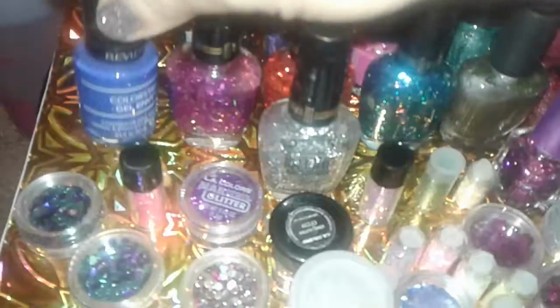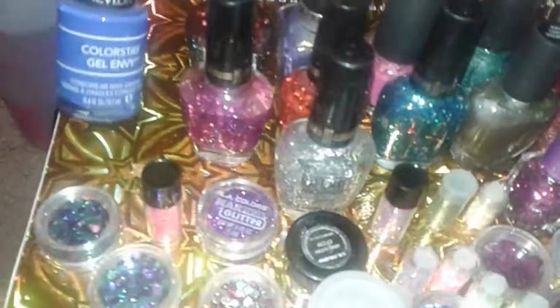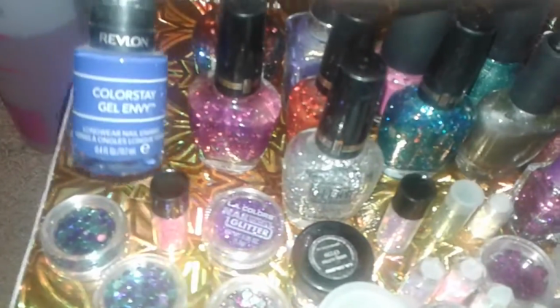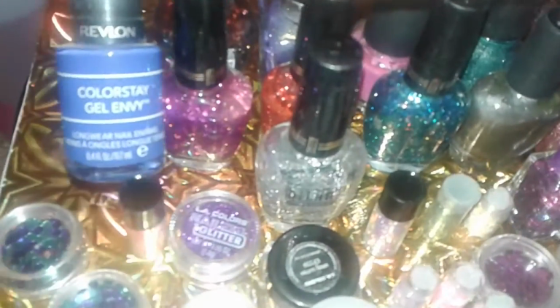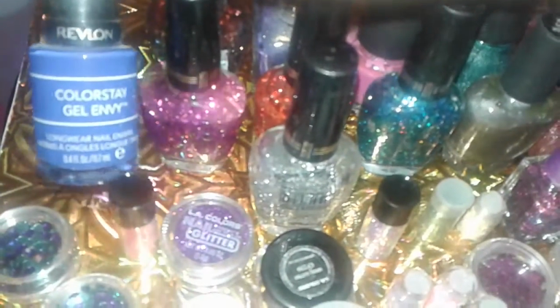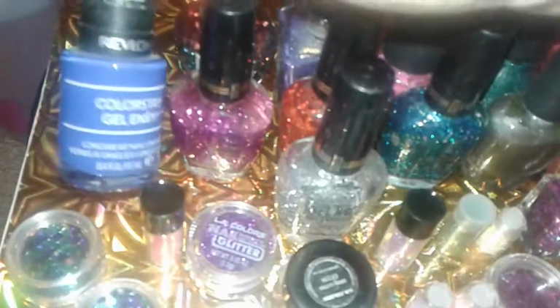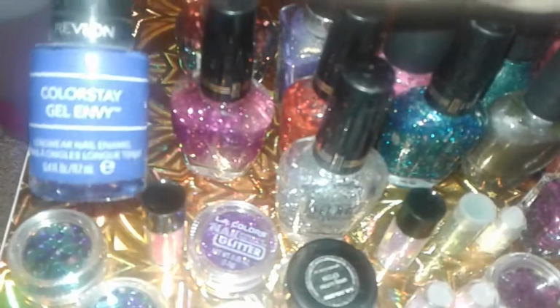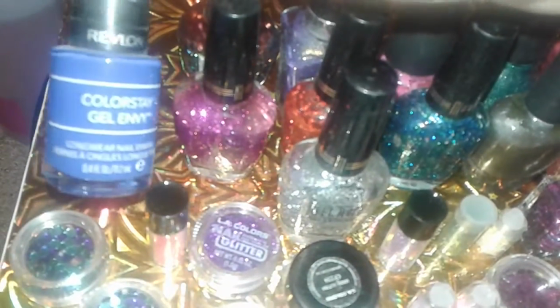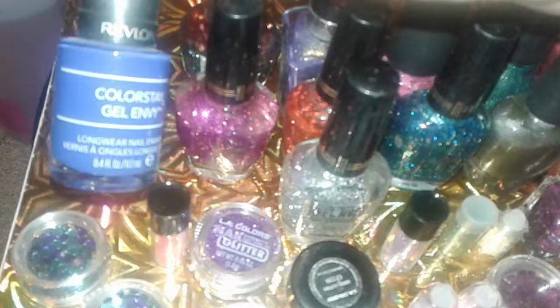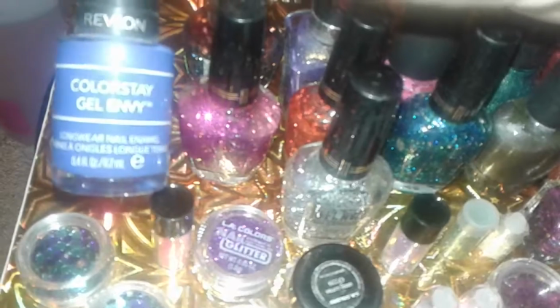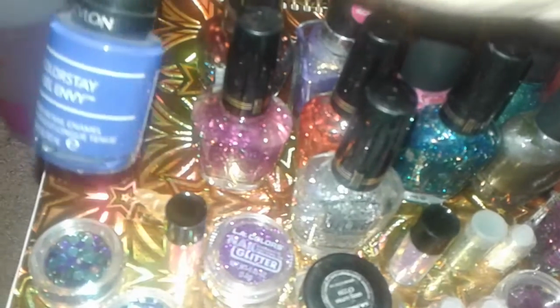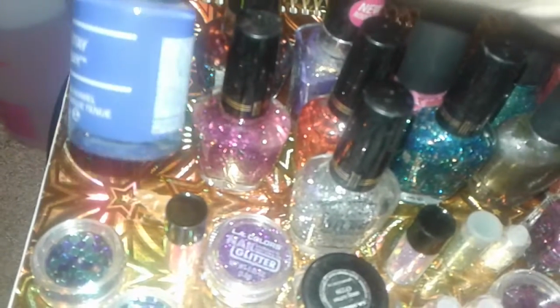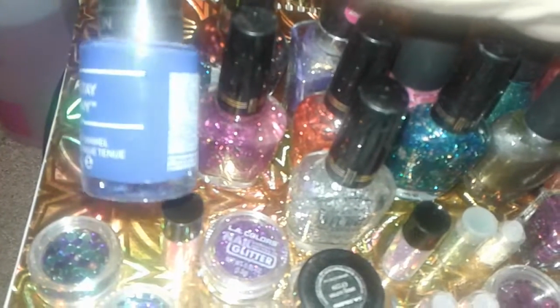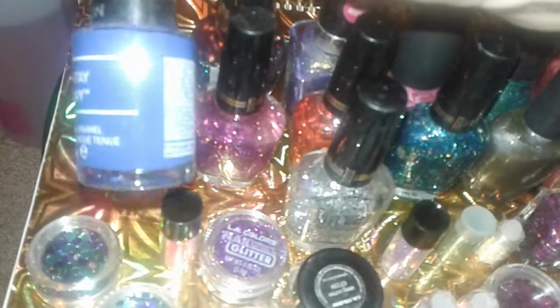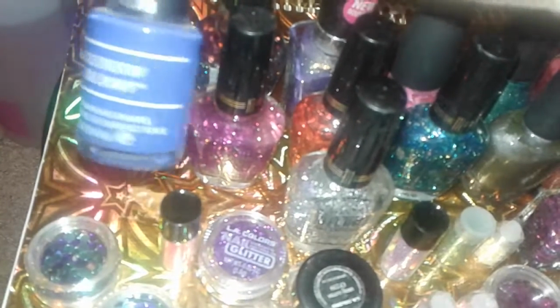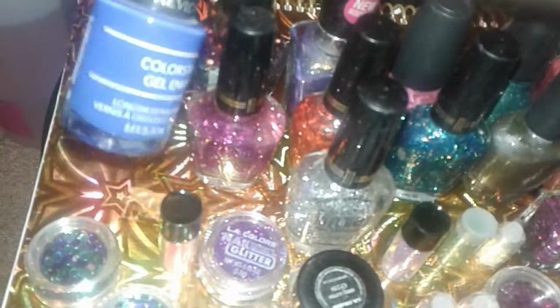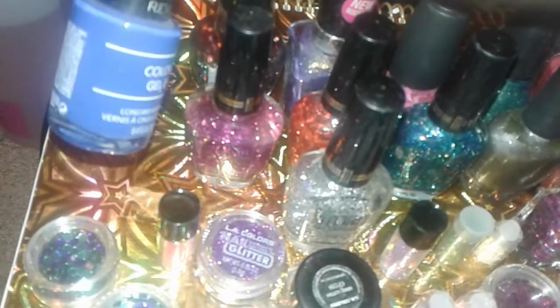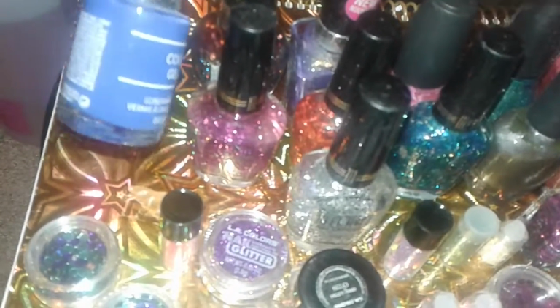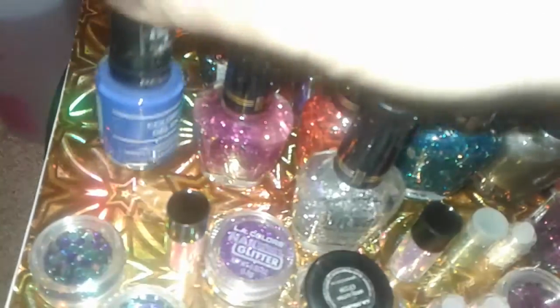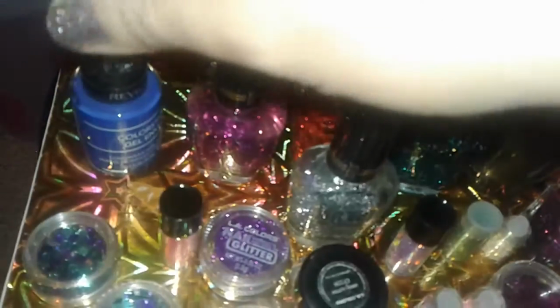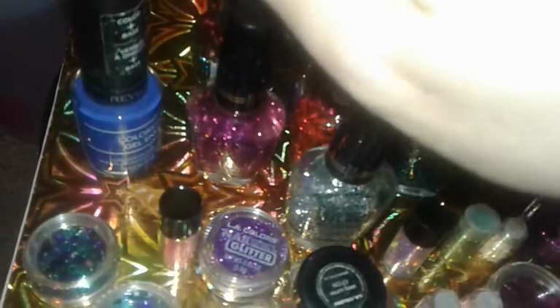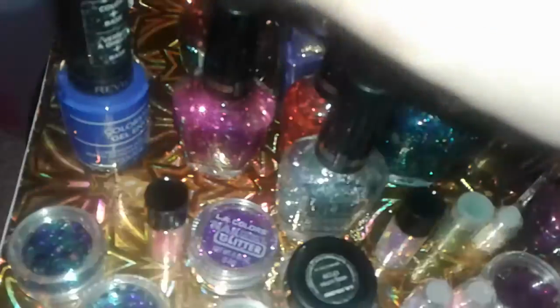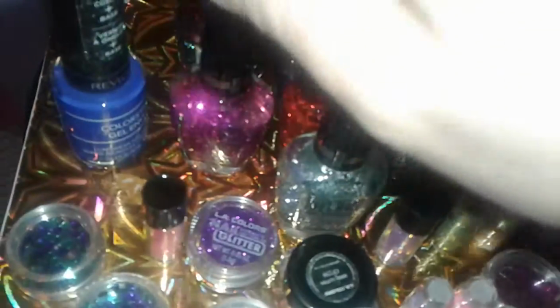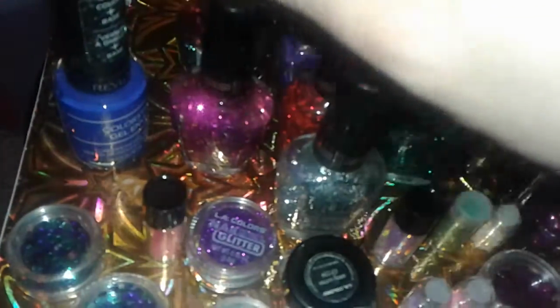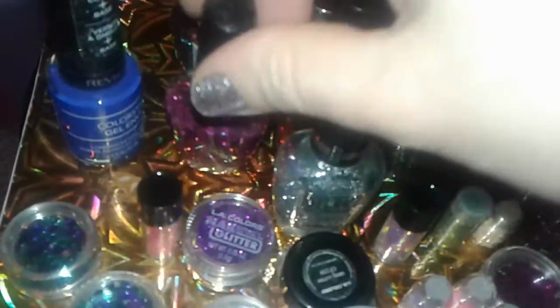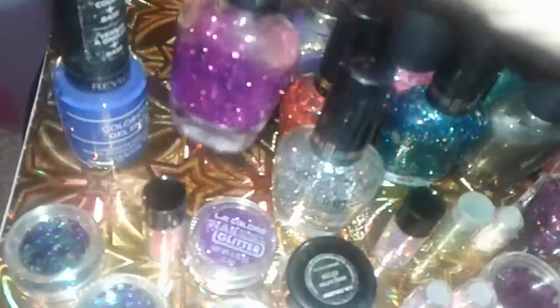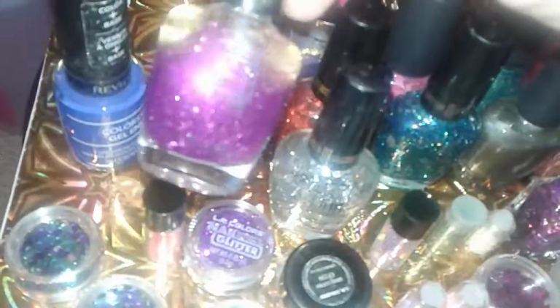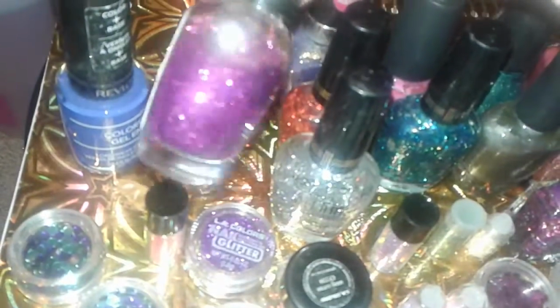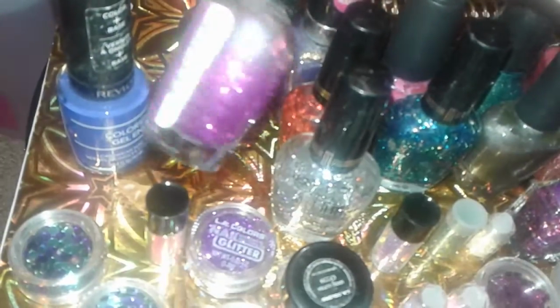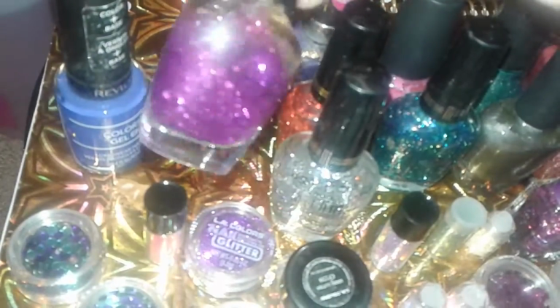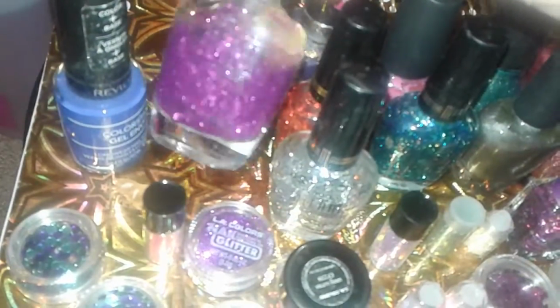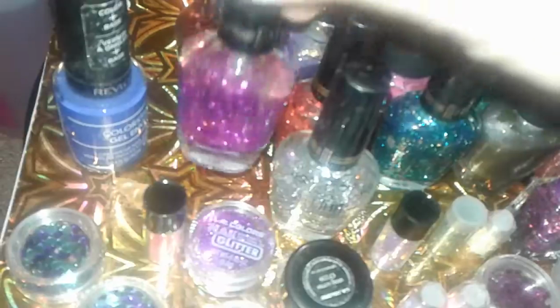This one I found at Dollar Tree. This is the Revlon Colorstay Gel Envy. This is a beautiful blue polish. I've seen a lot of people wearing that — it's like an electric blue. Then I found this Milani. It's a beautiful pink glitter.